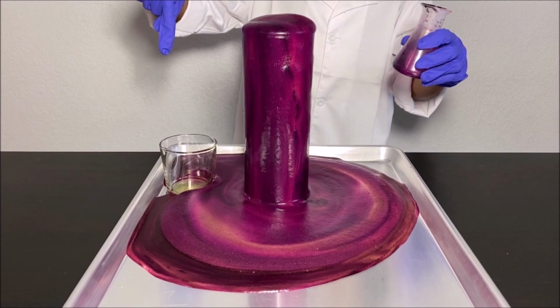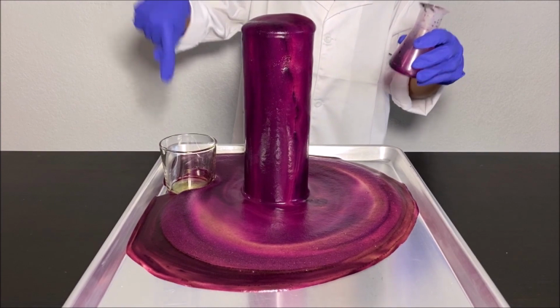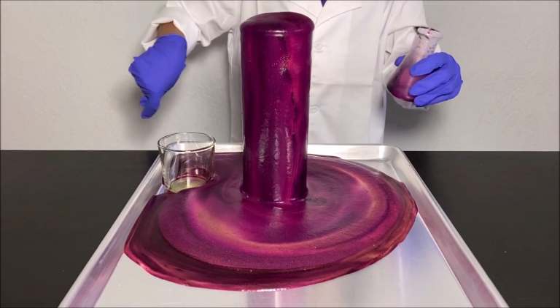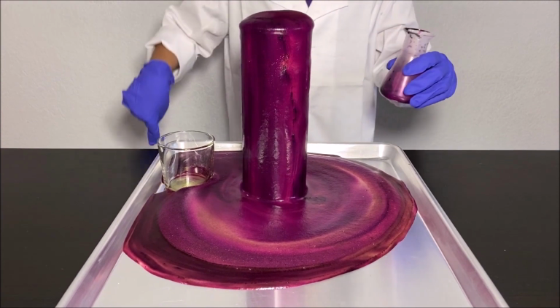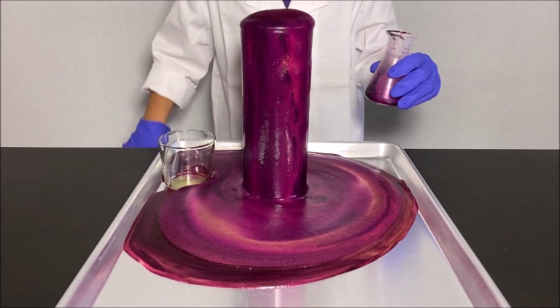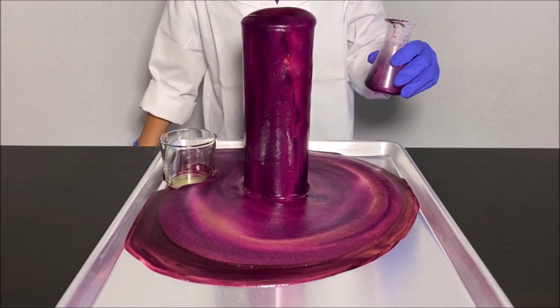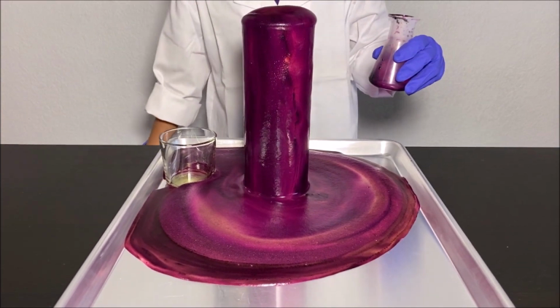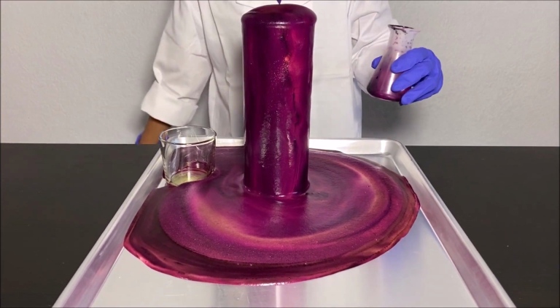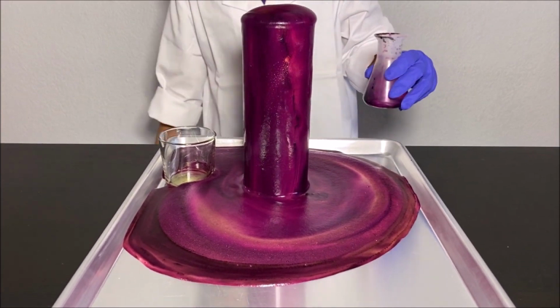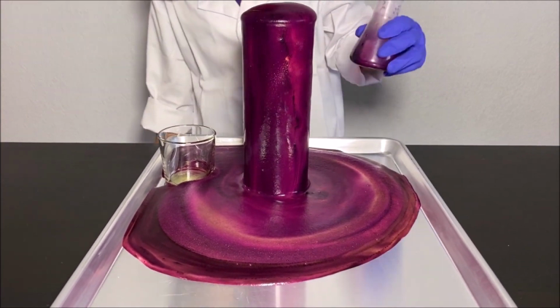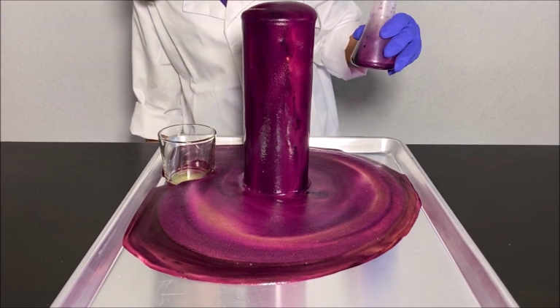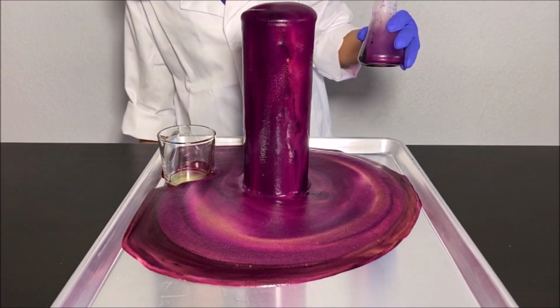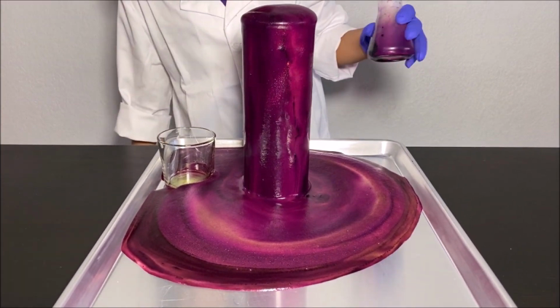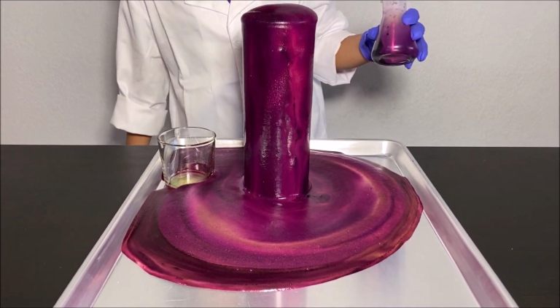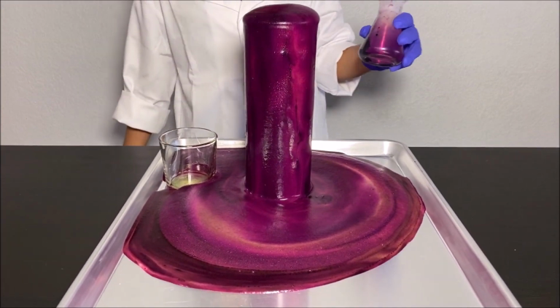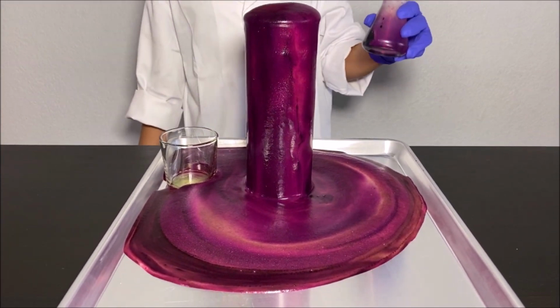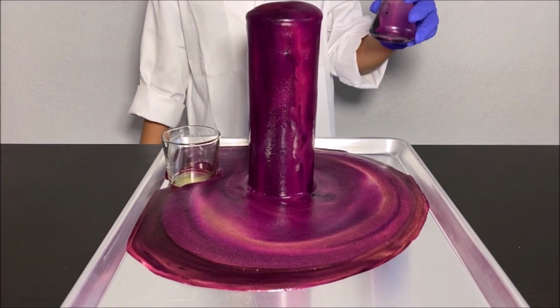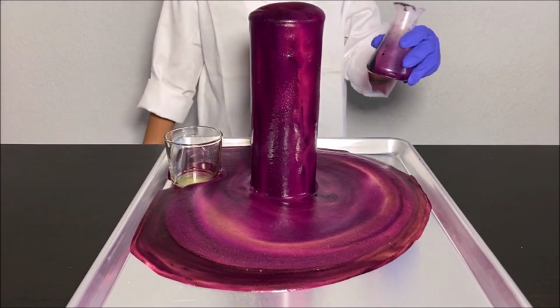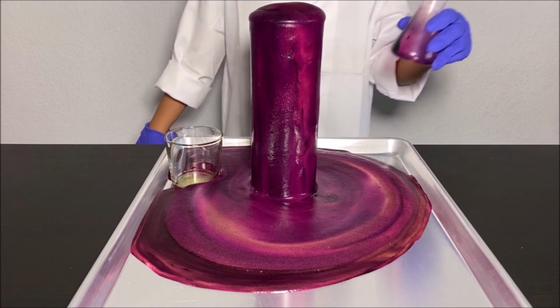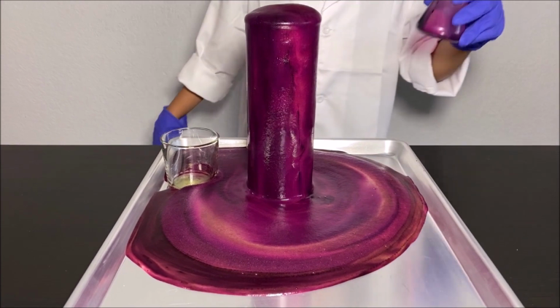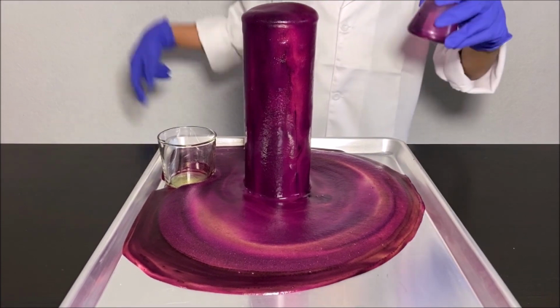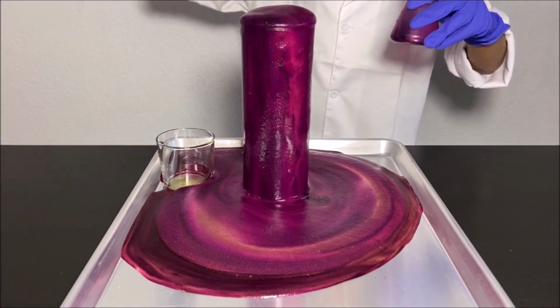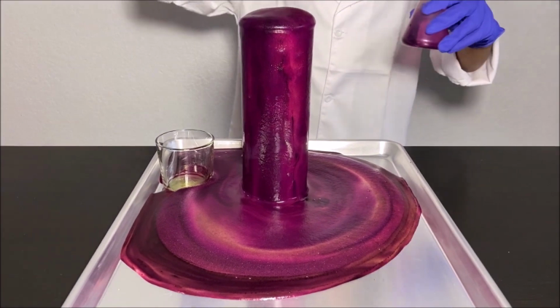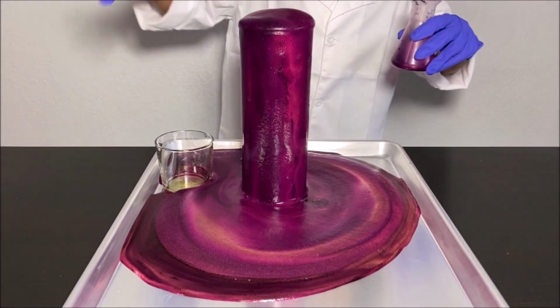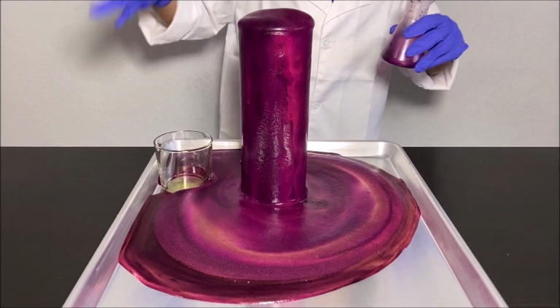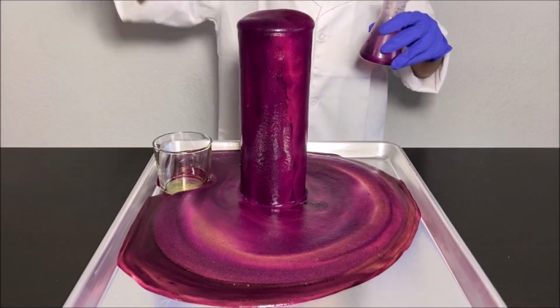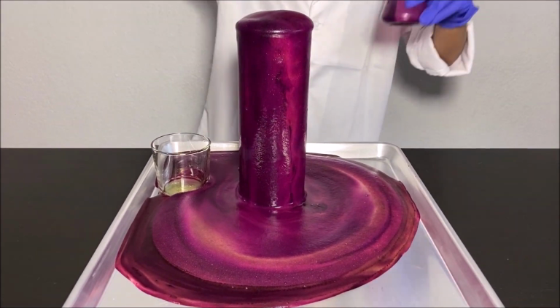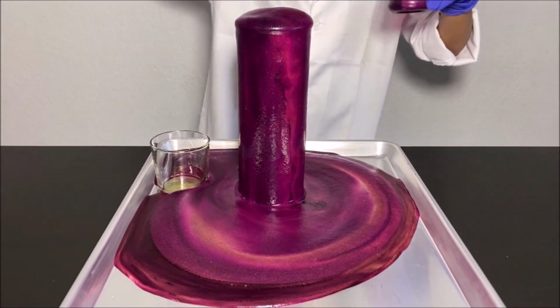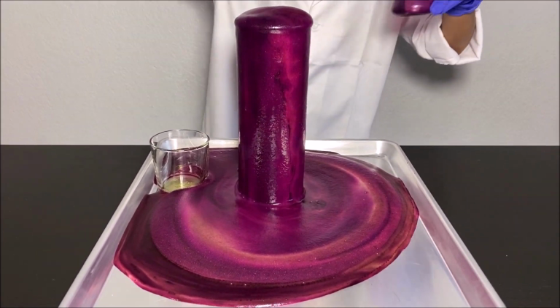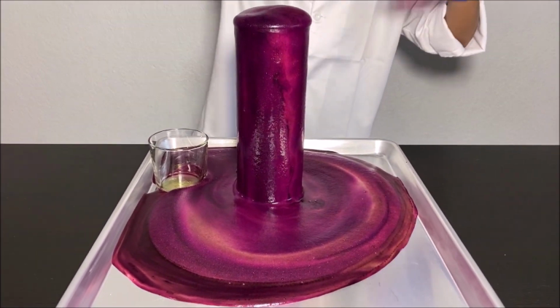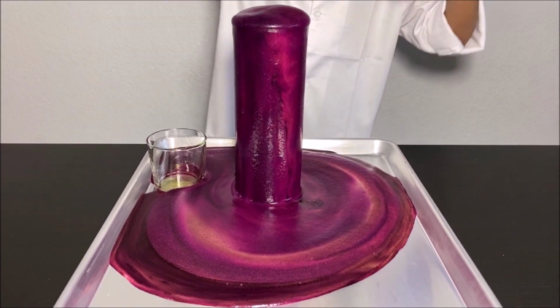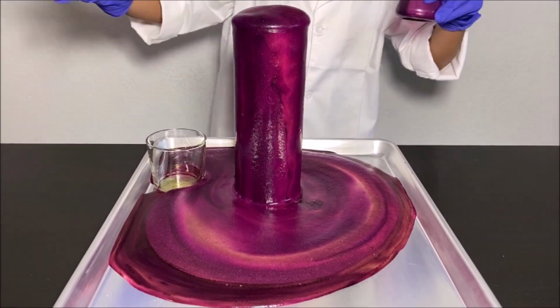Whoa, so cool. I never expected it to come out as such a big foam!